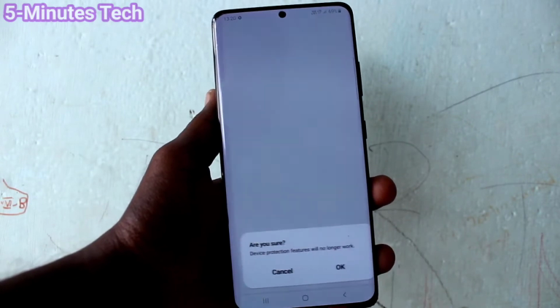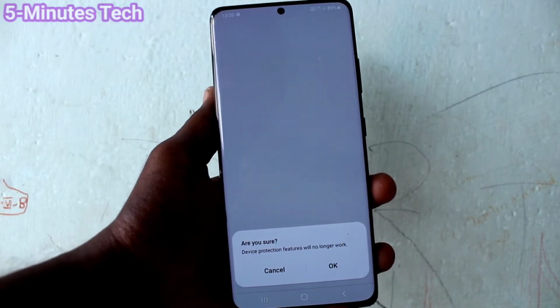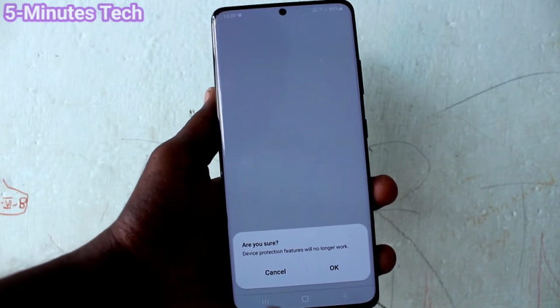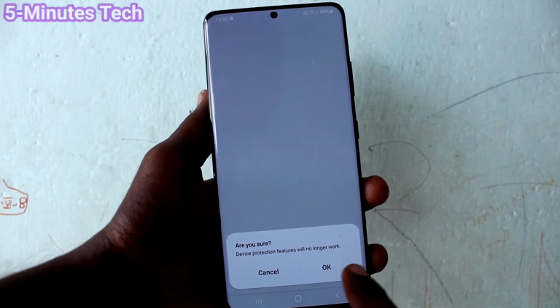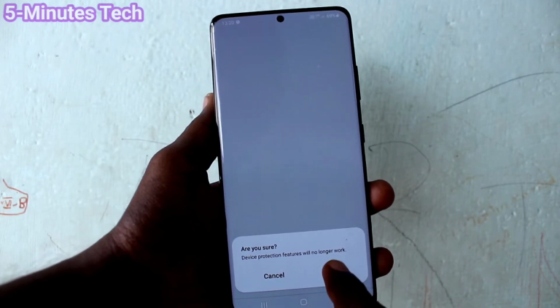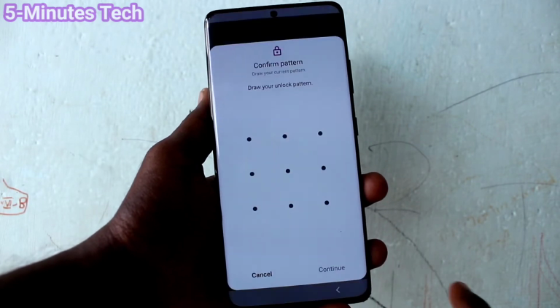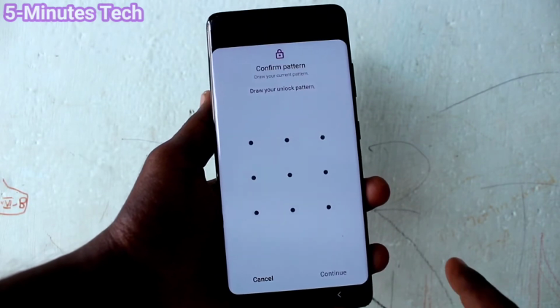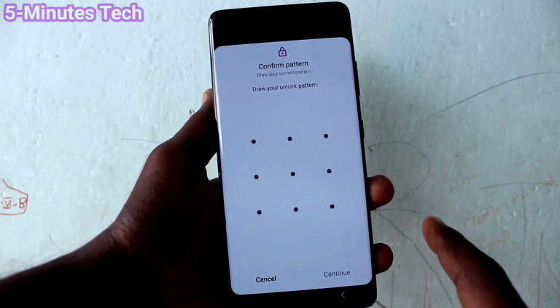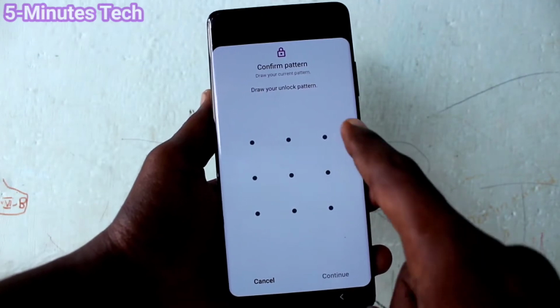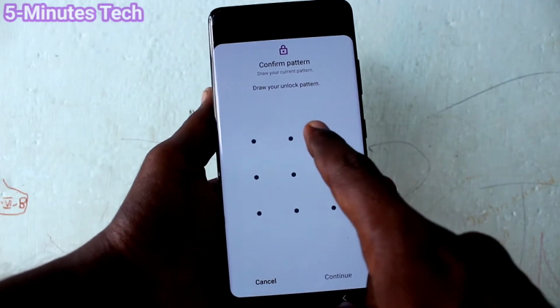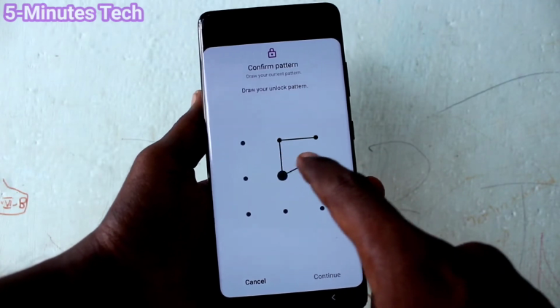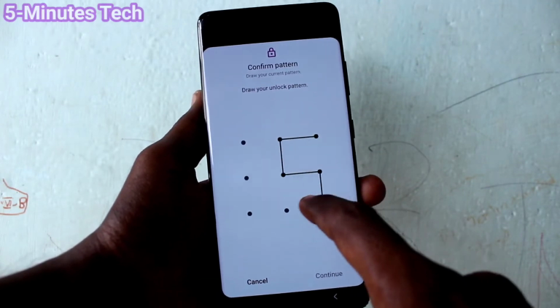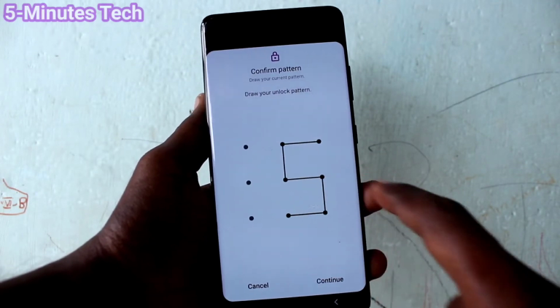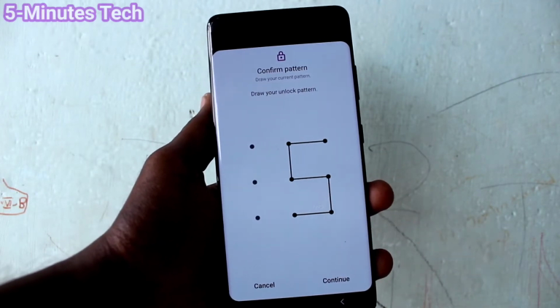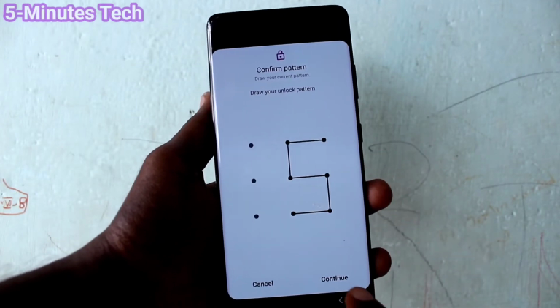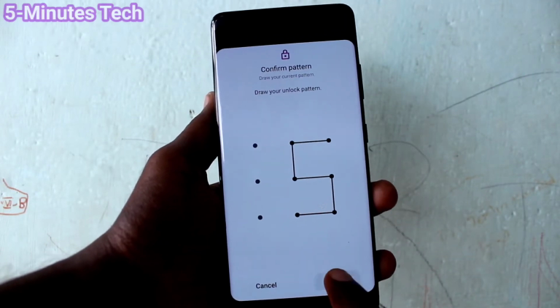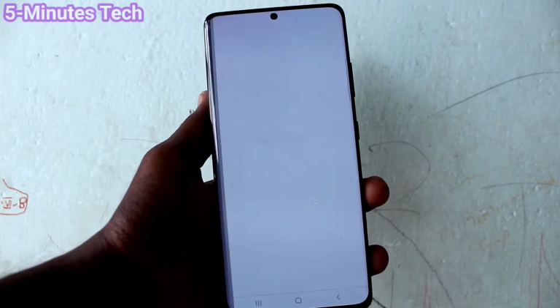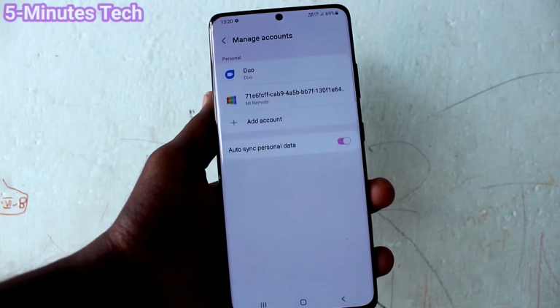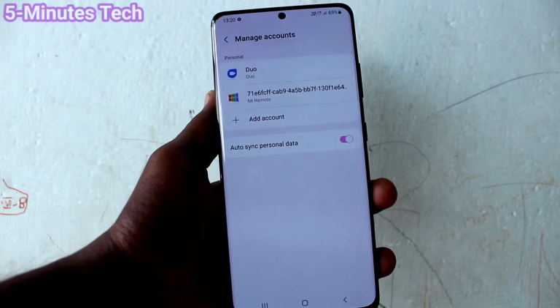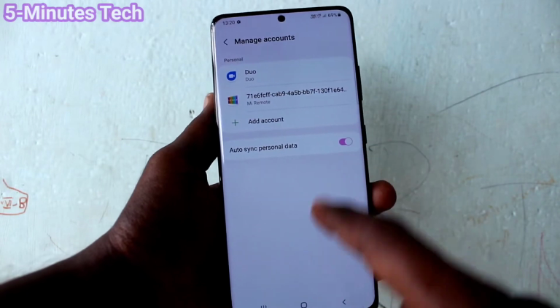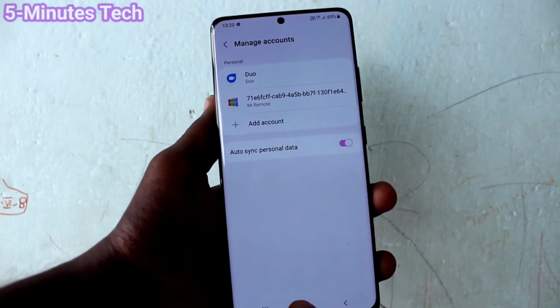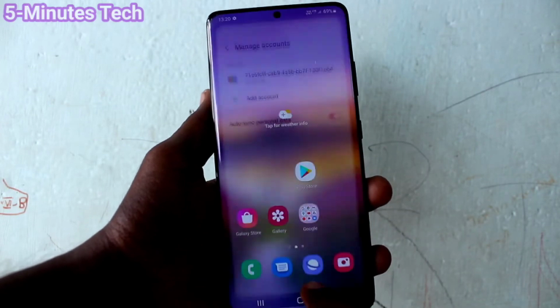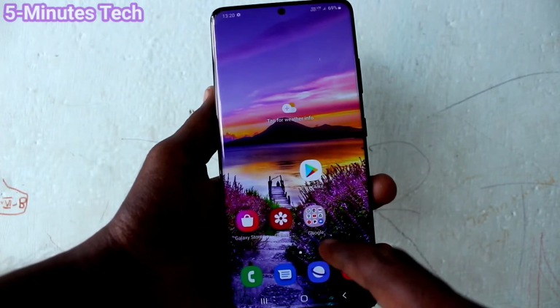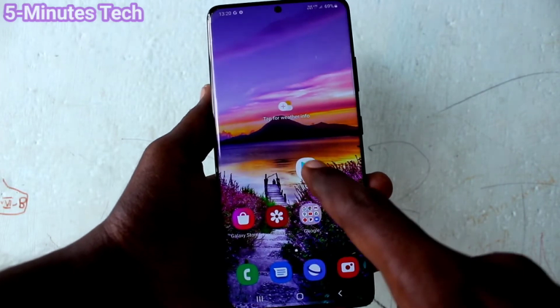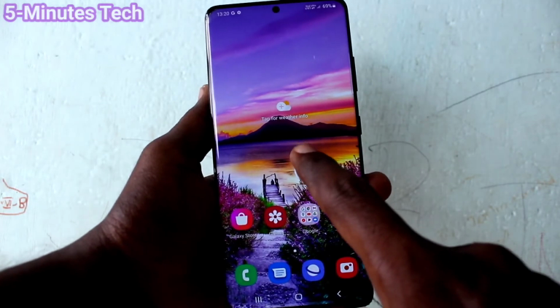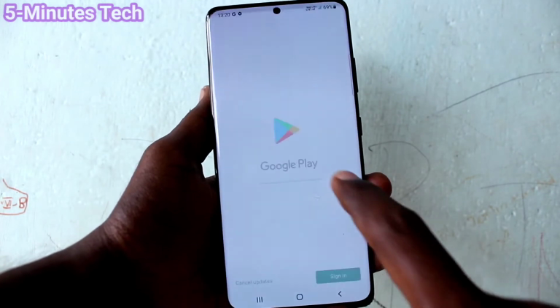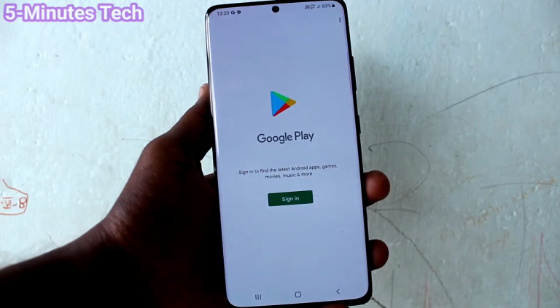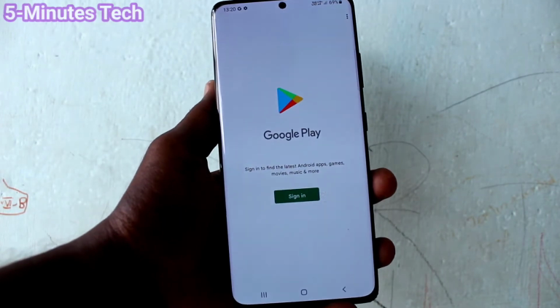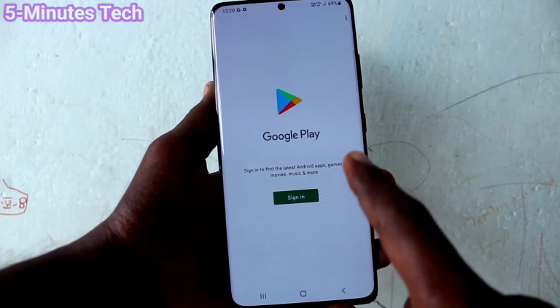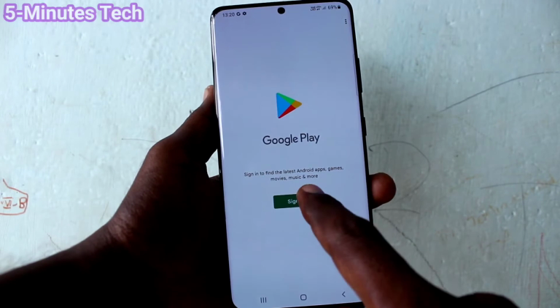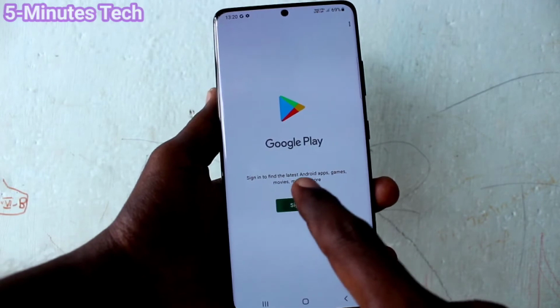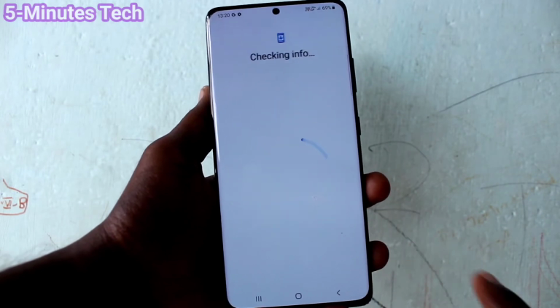Click on Remove Account and click OK. You have to give your pattern for authentication, then click Continue. The Google account is now removed from your device. You can check it in the Google Play Store.